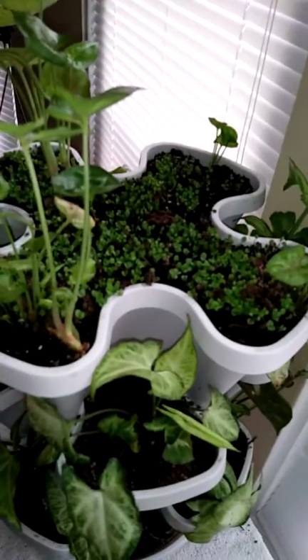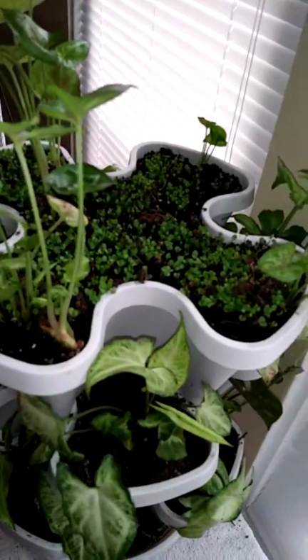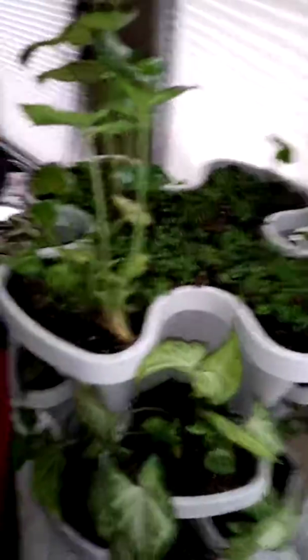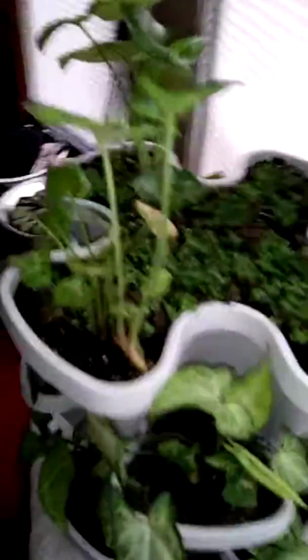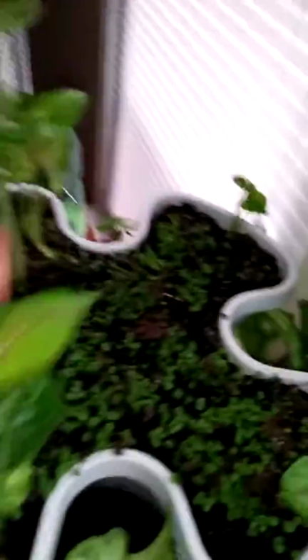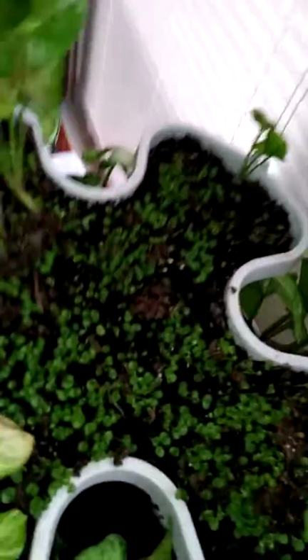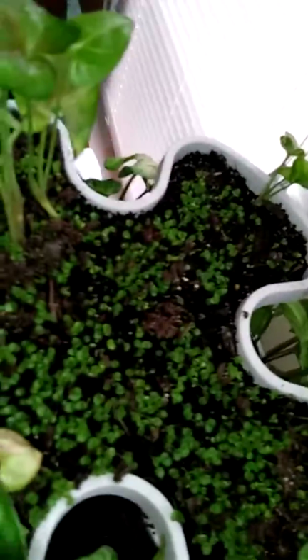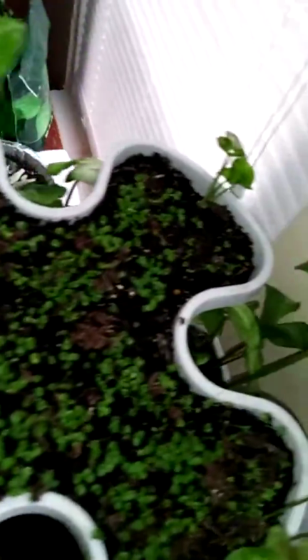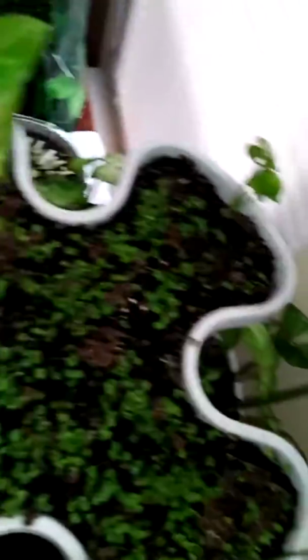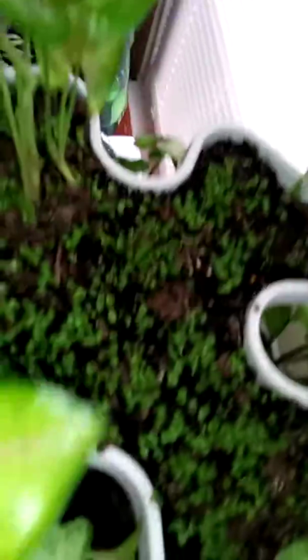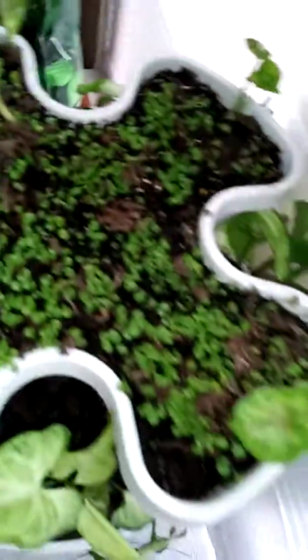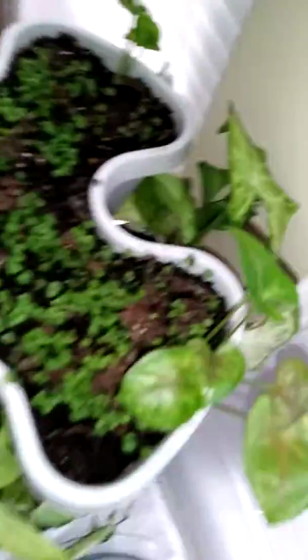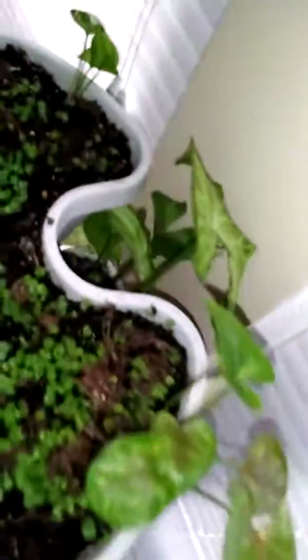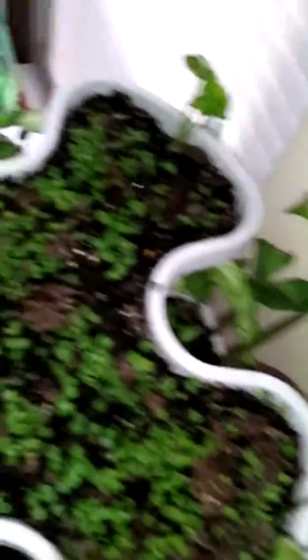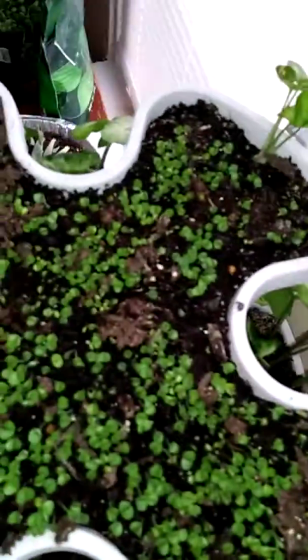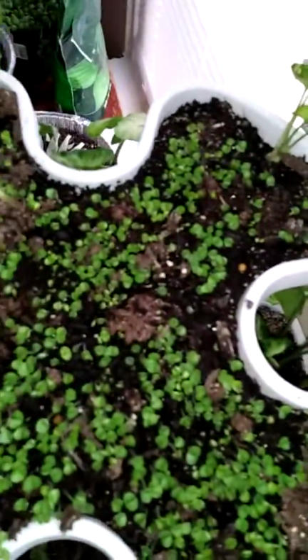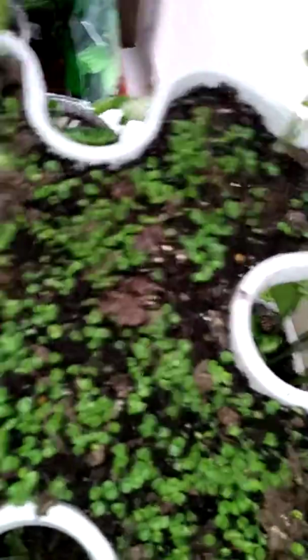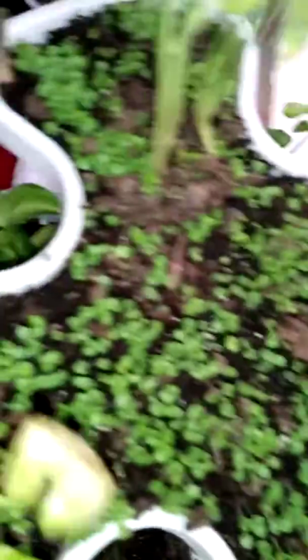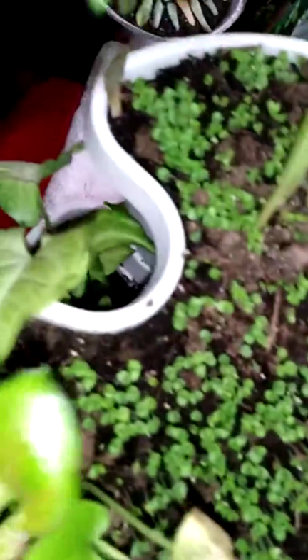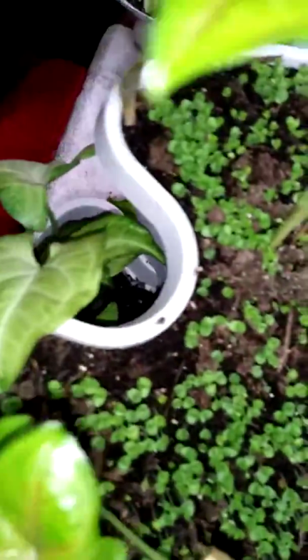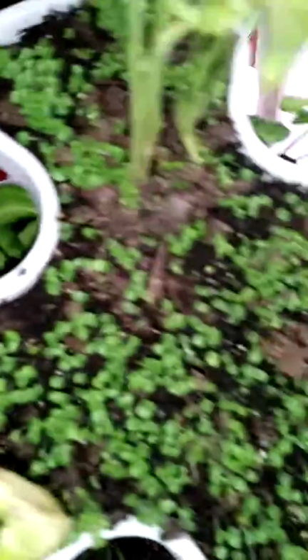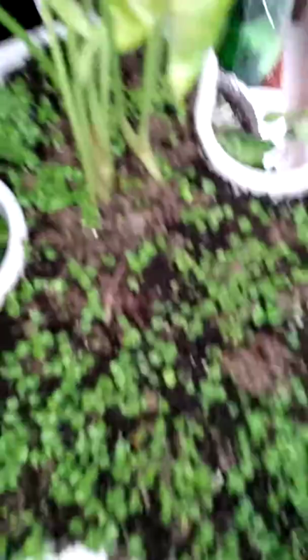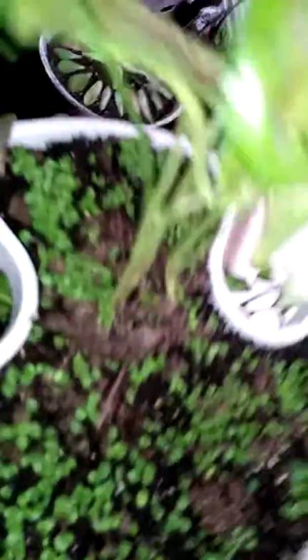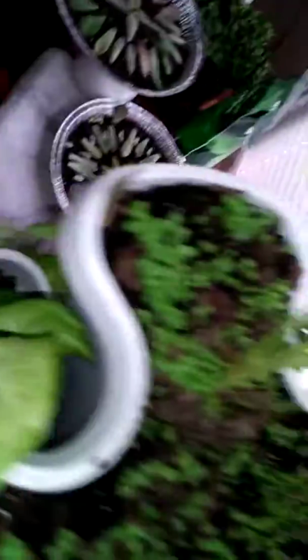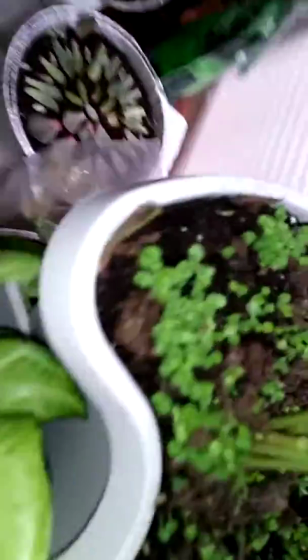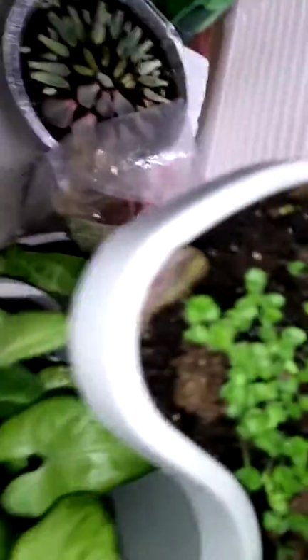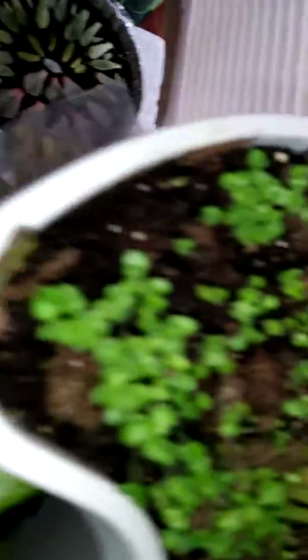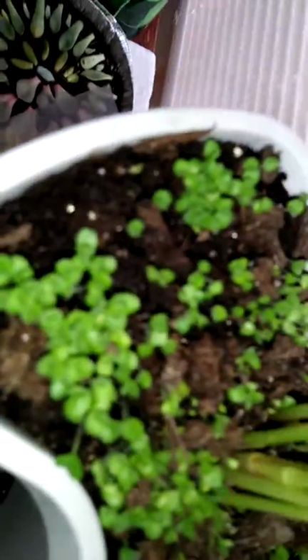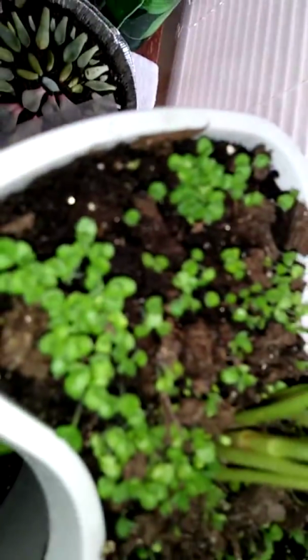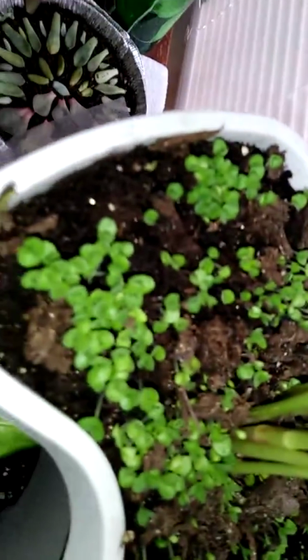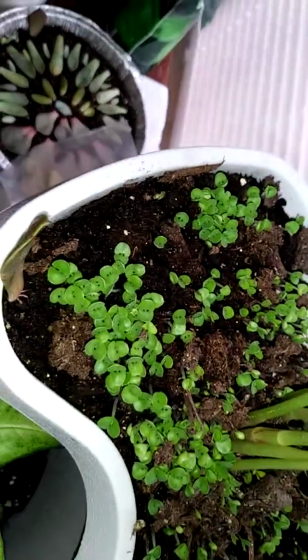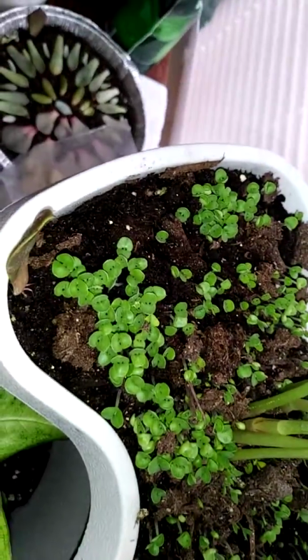I put a gang of basil seeds at the top of my tower. Look at them, they are doing so well. And I spritzed them this morning and they came up even more.